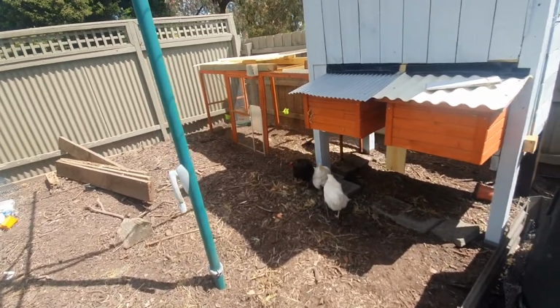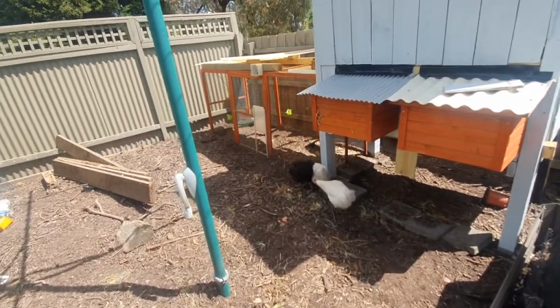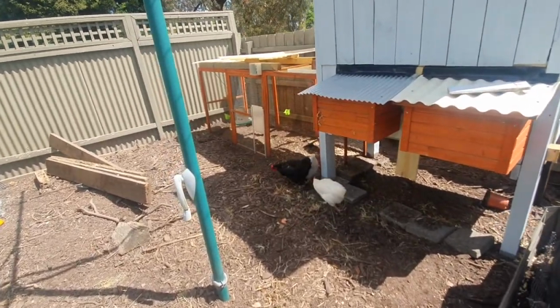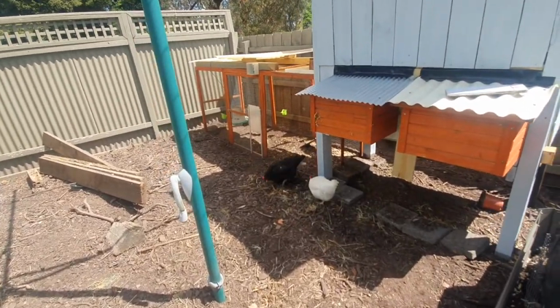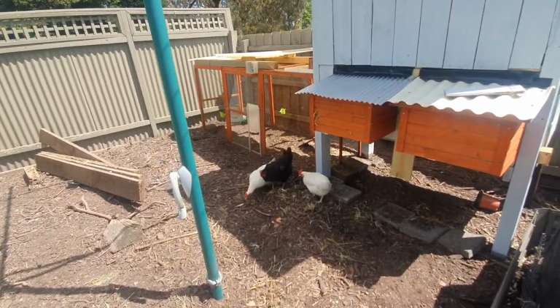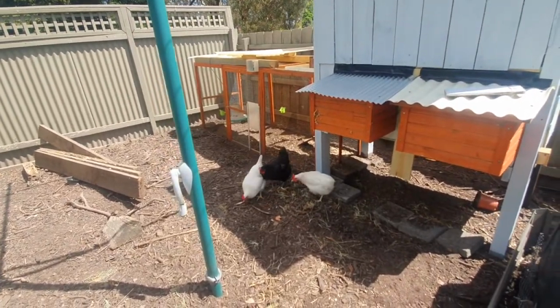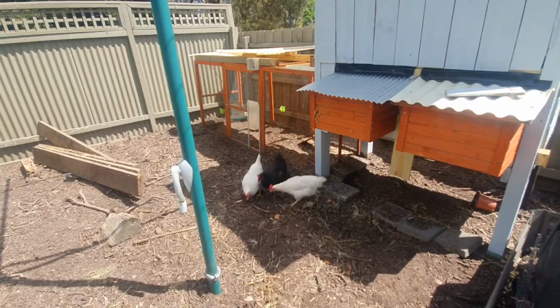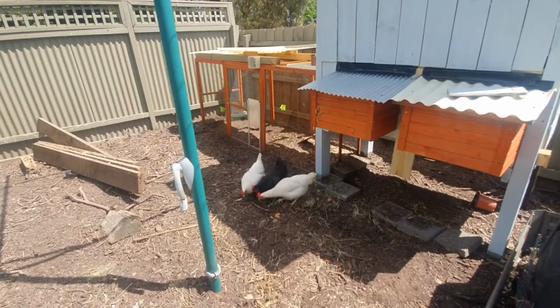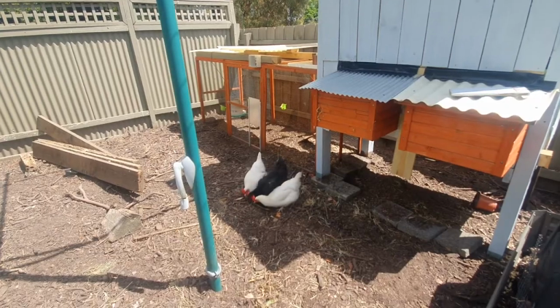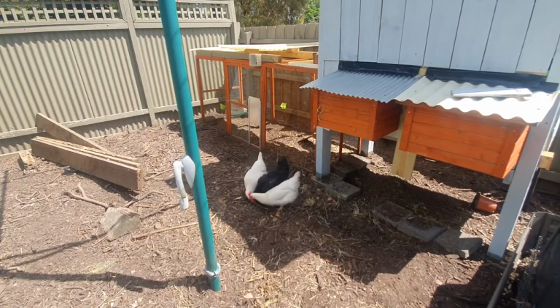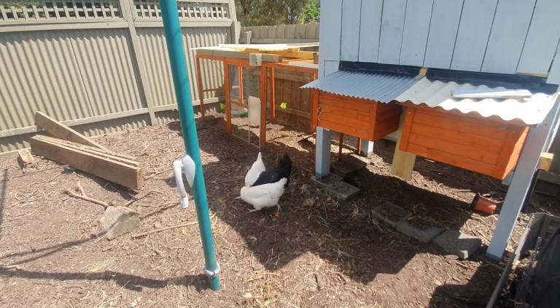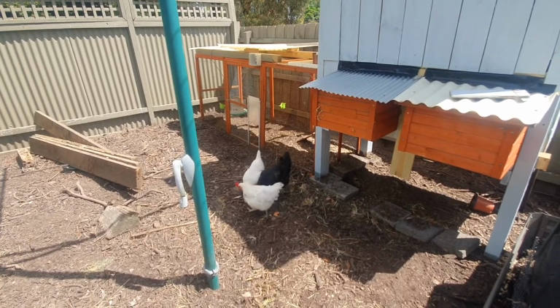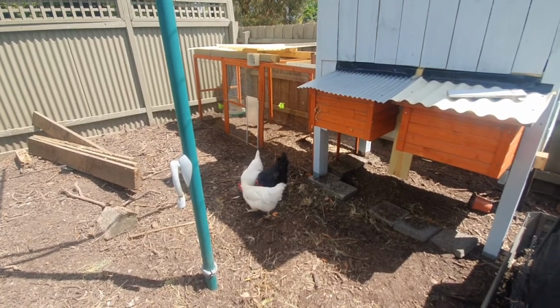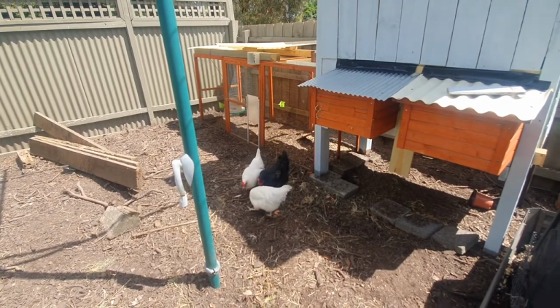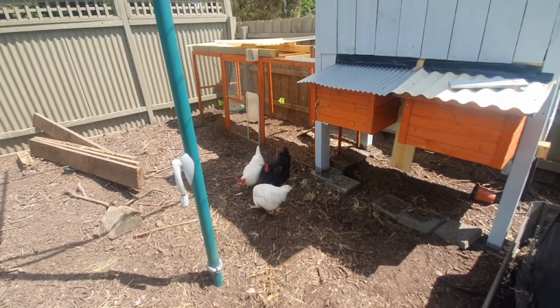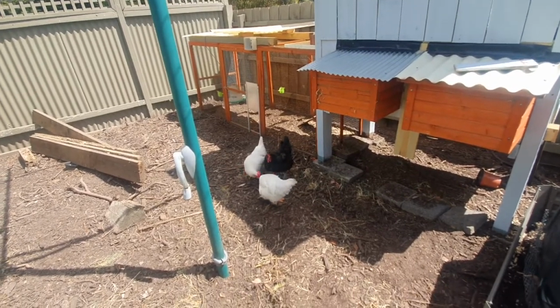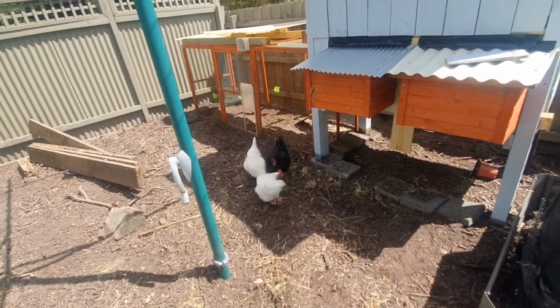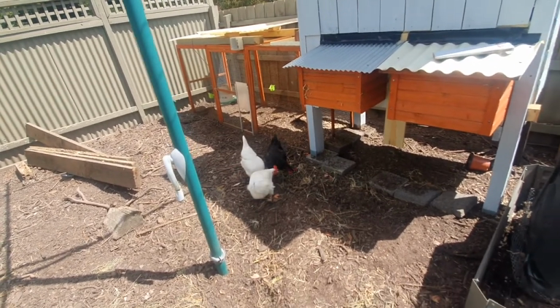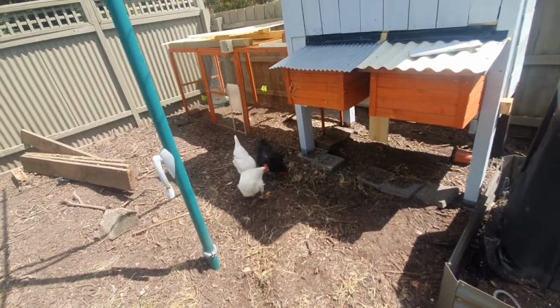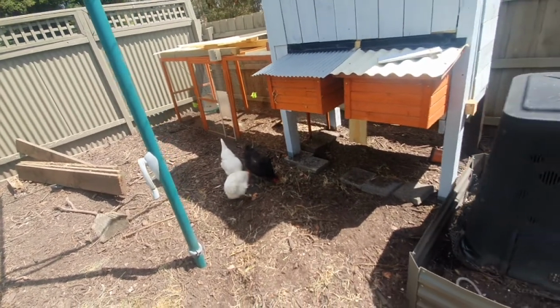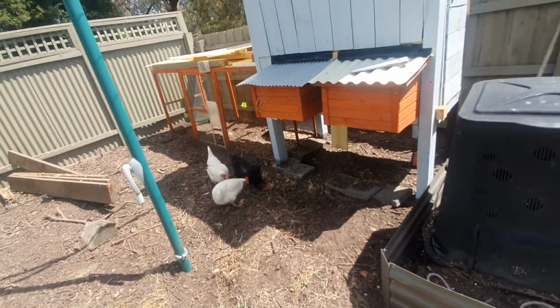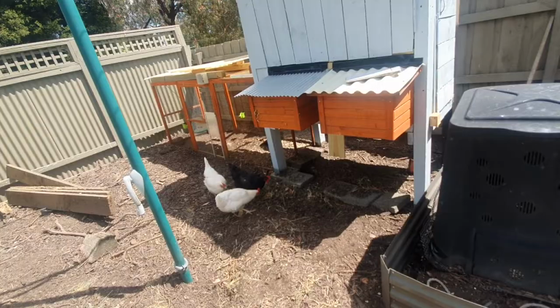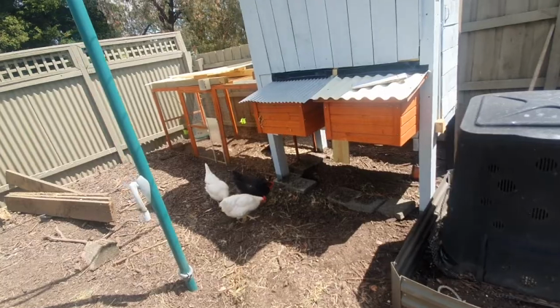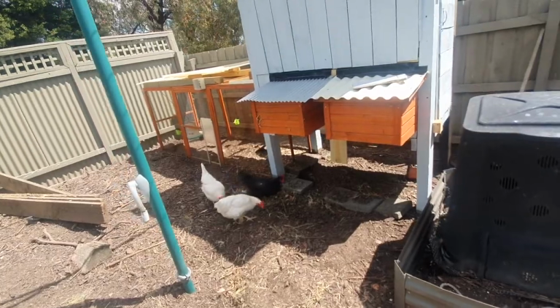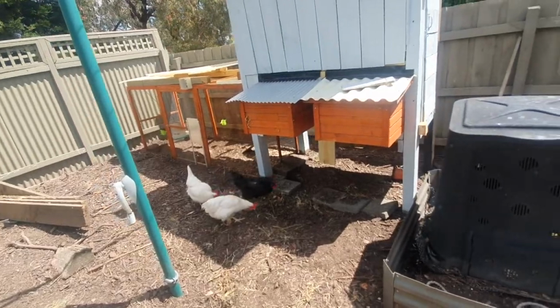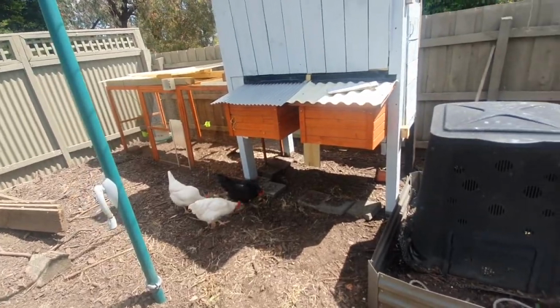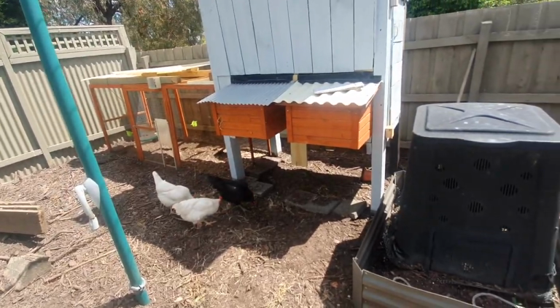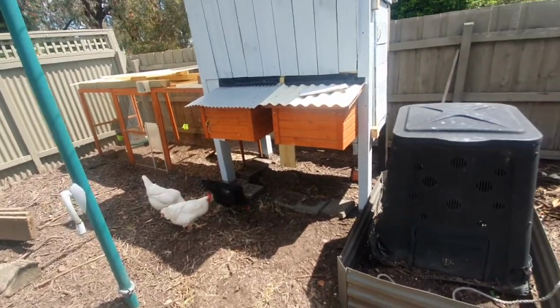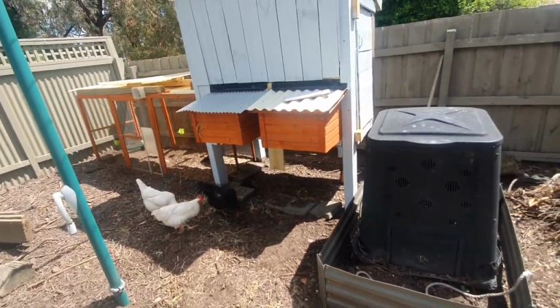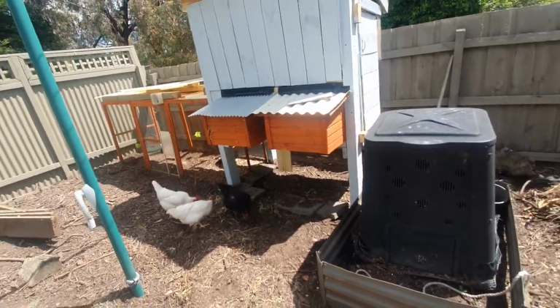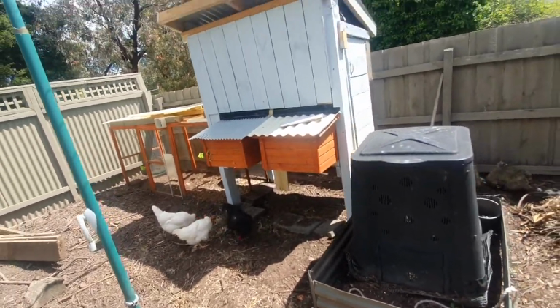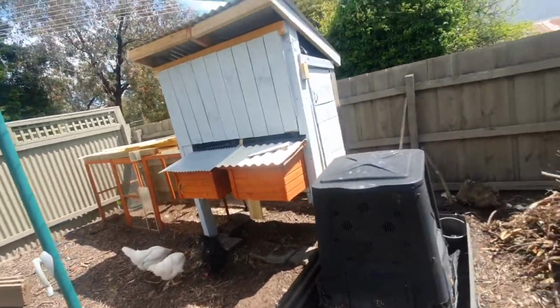Funnily enough they're fighting over a bug at the moment, so let's see who wins. Anyway, how did I break the broodiness?